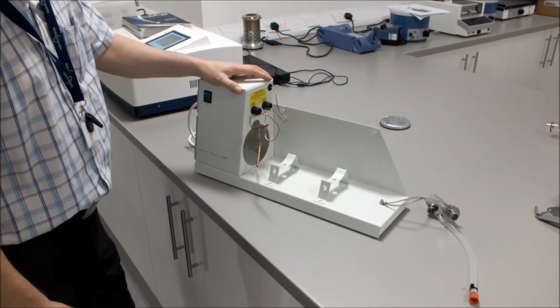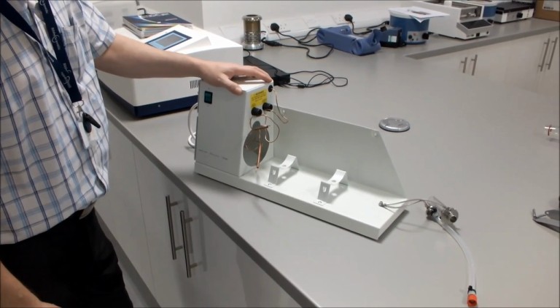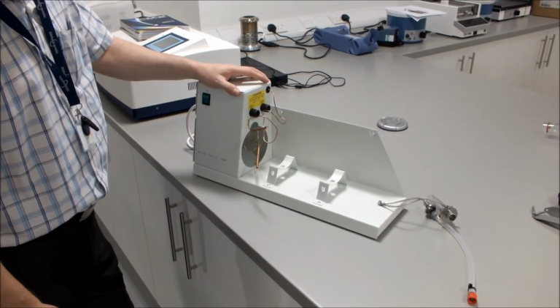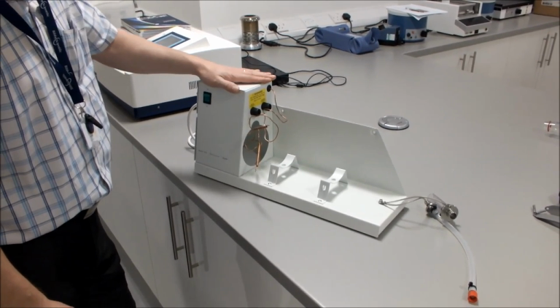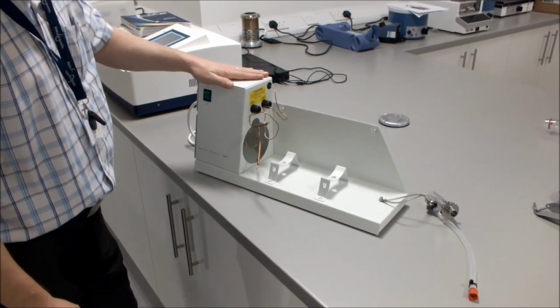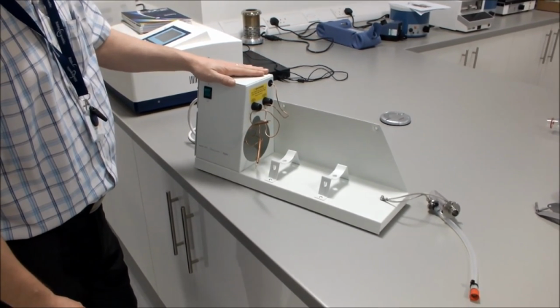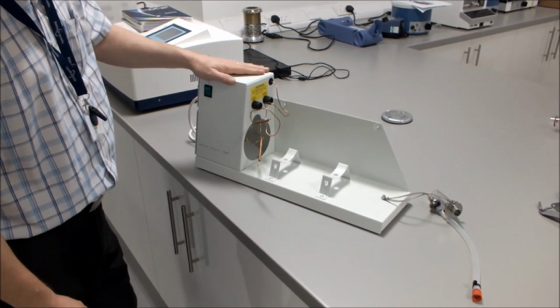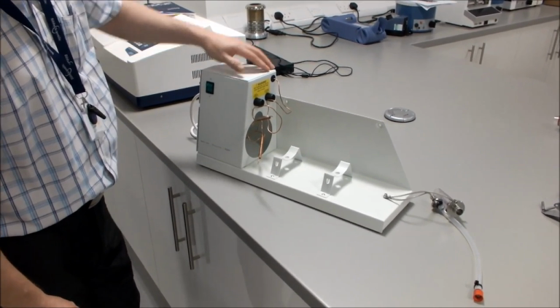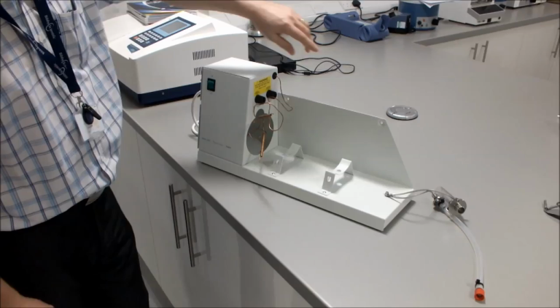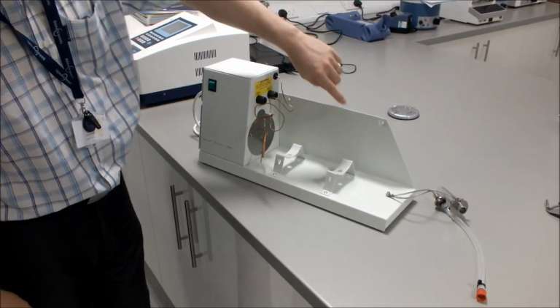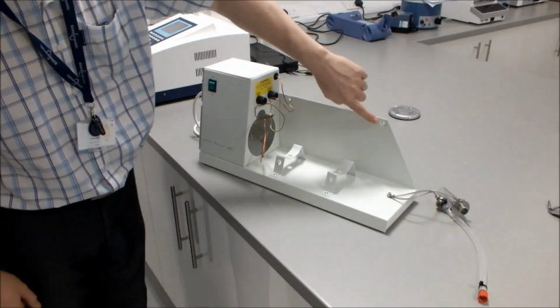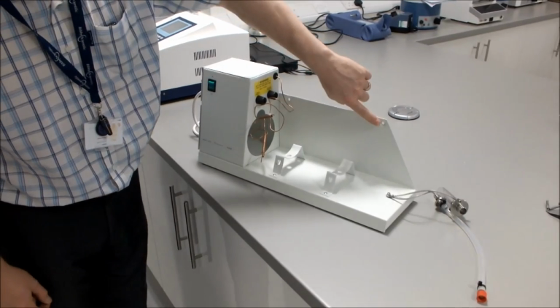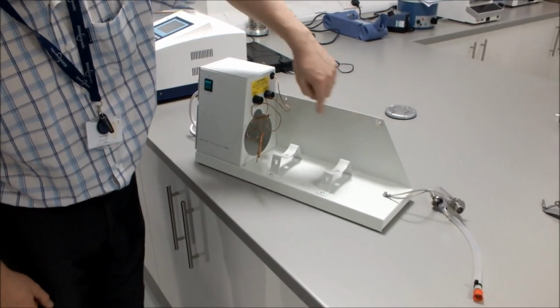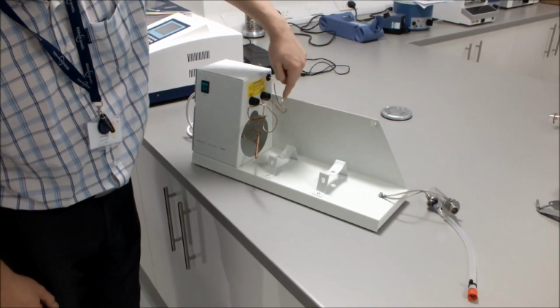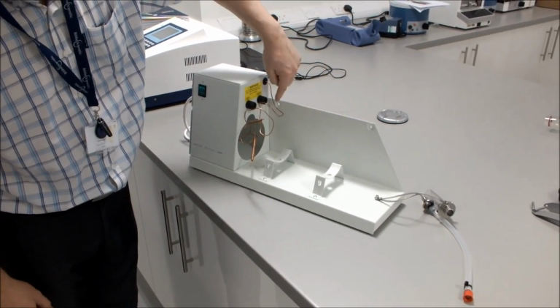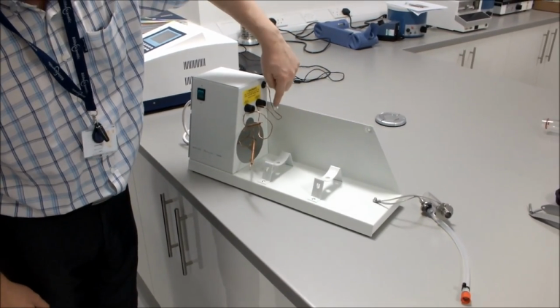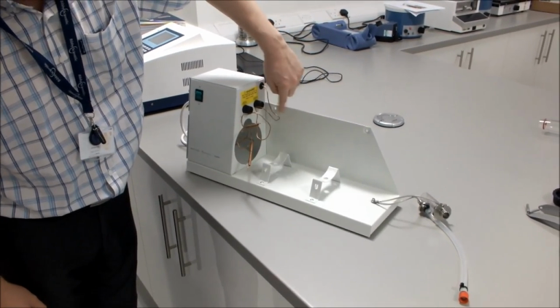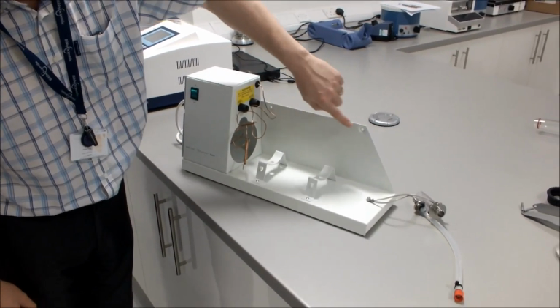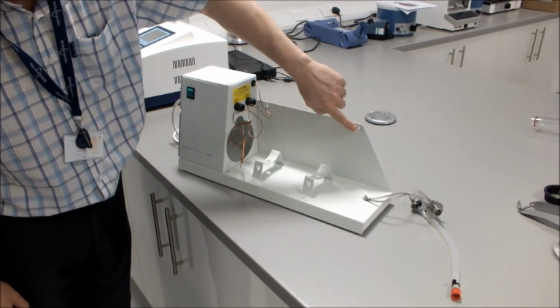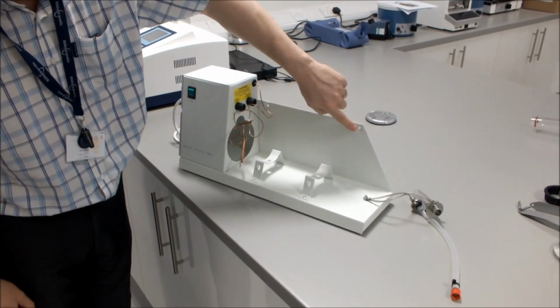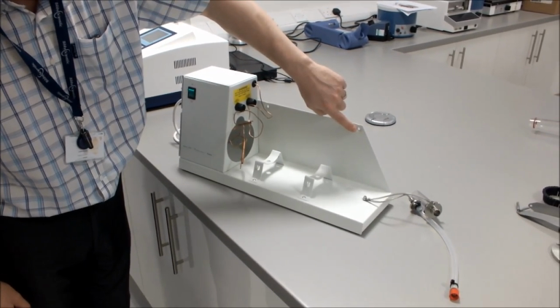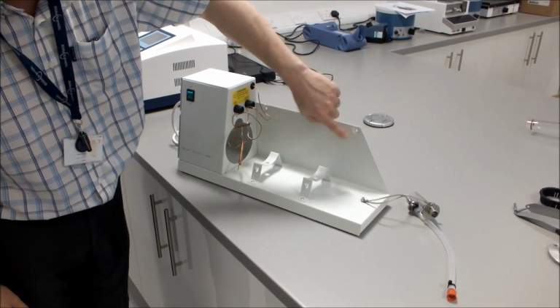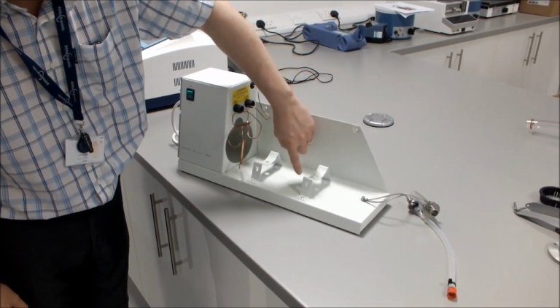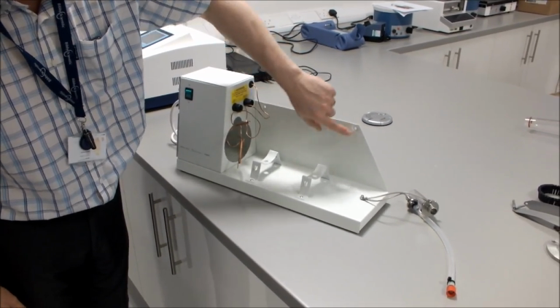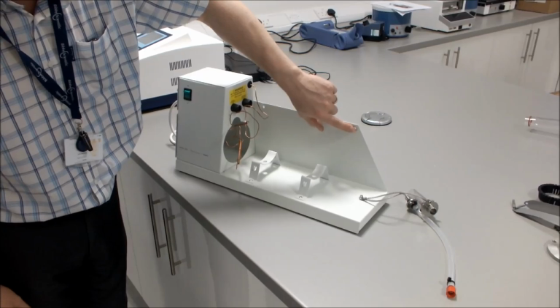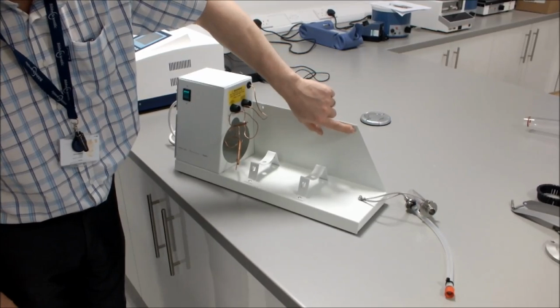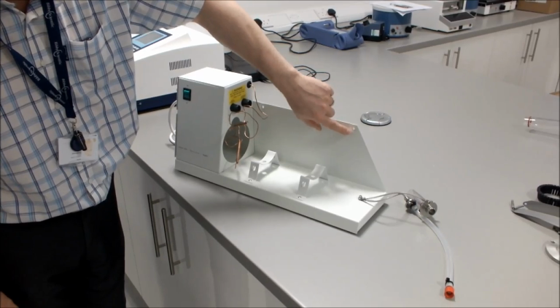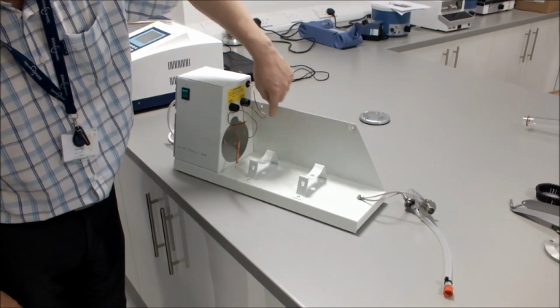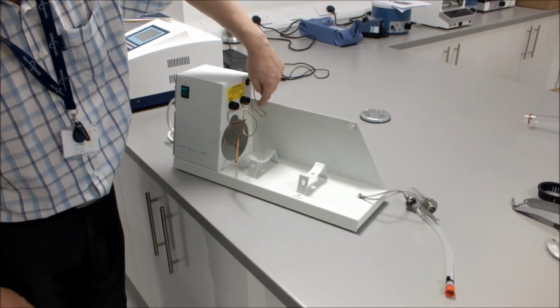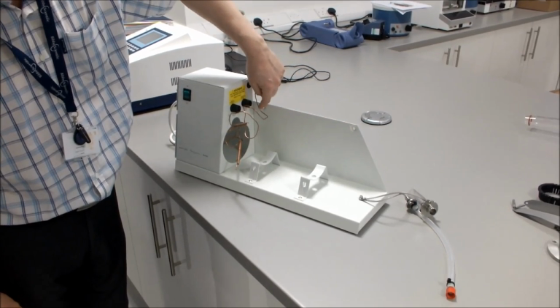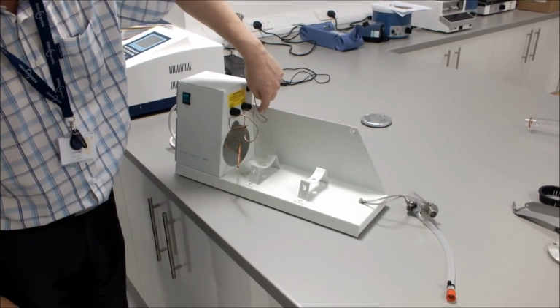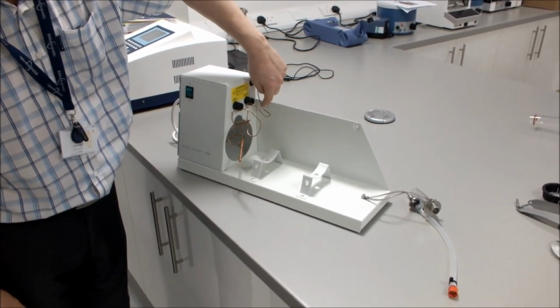Place your Distinction D4000 water still in the location where it's going to be operating. There are two holes fitted in the stand if you want to wall mount the unit.